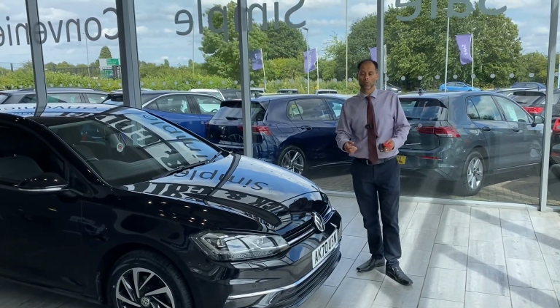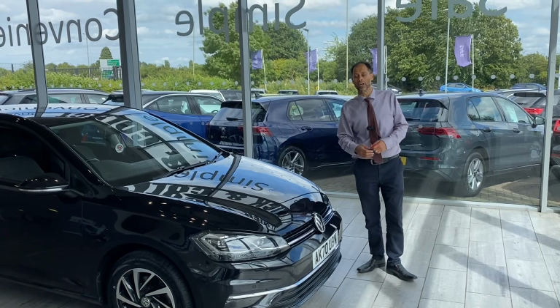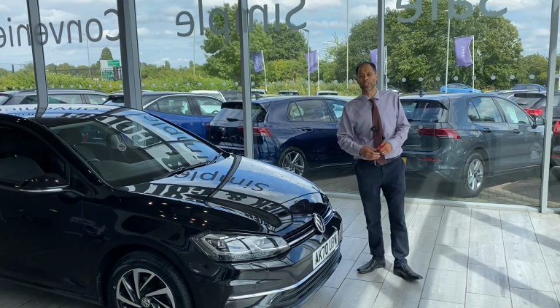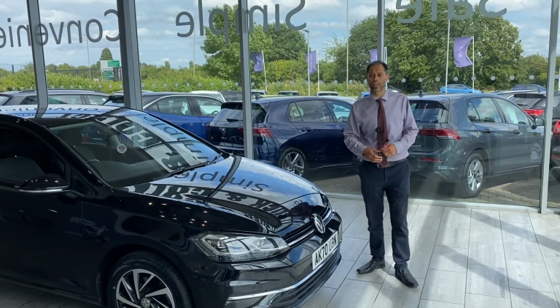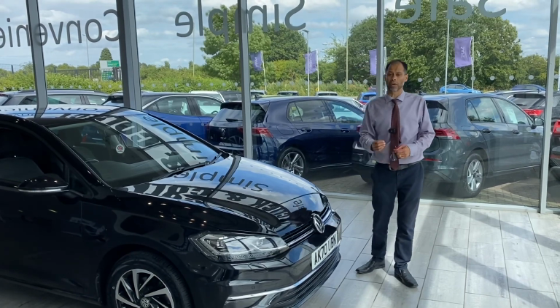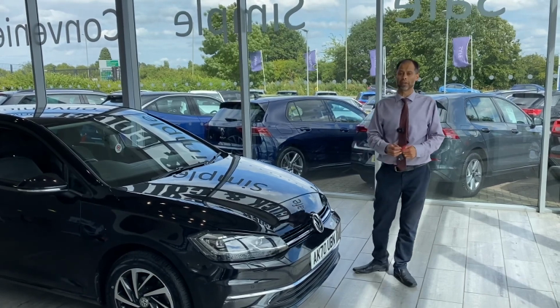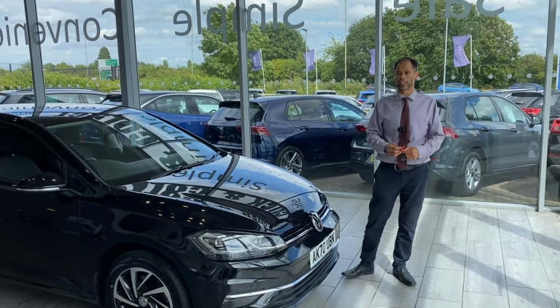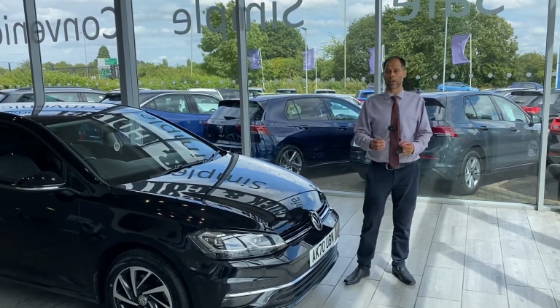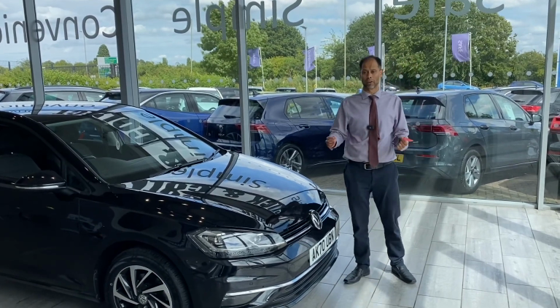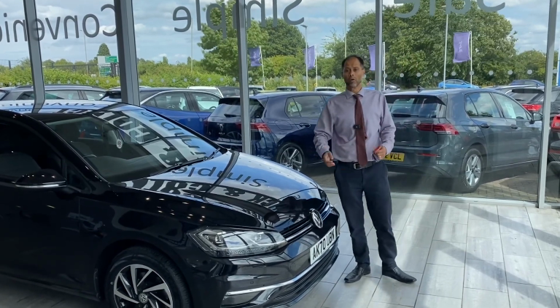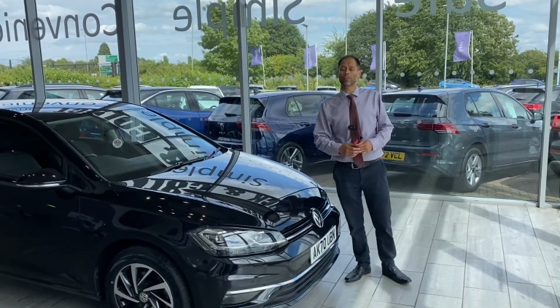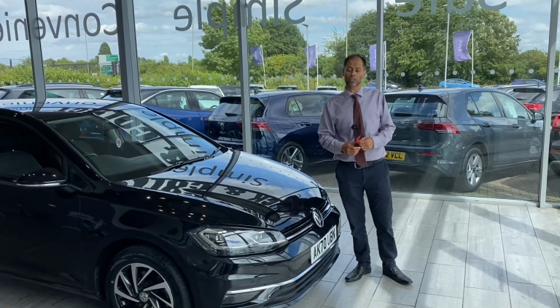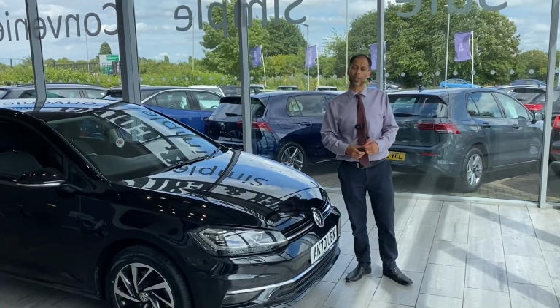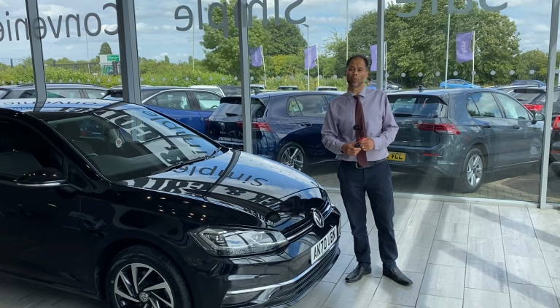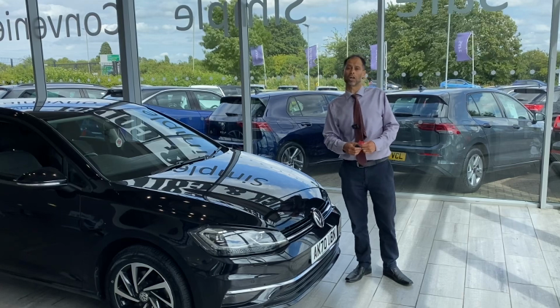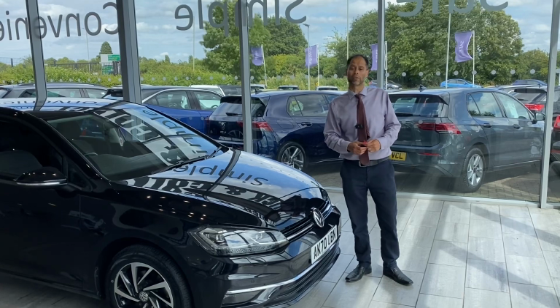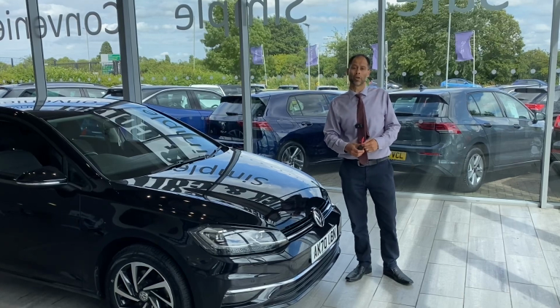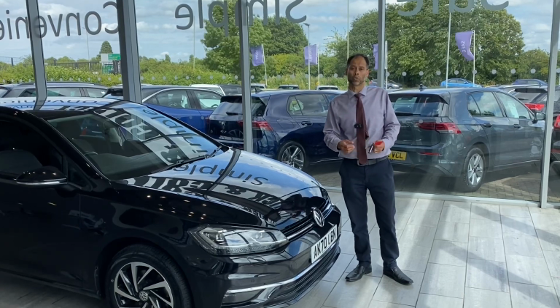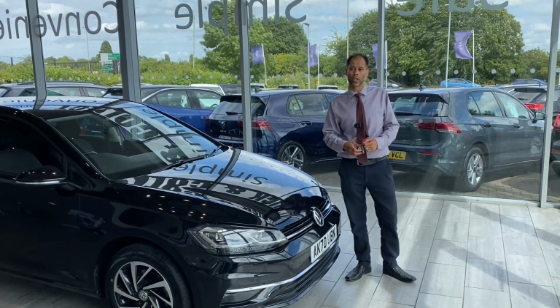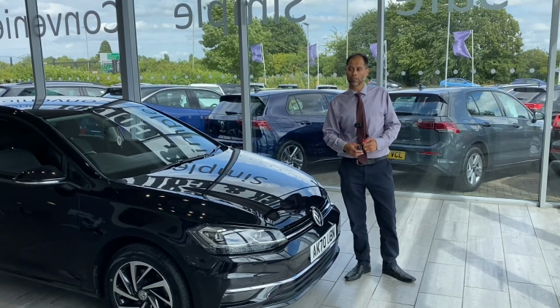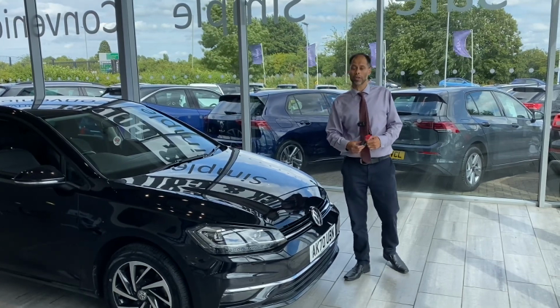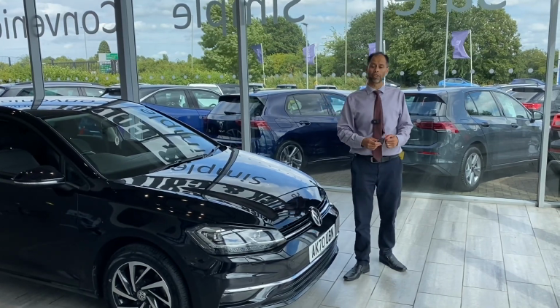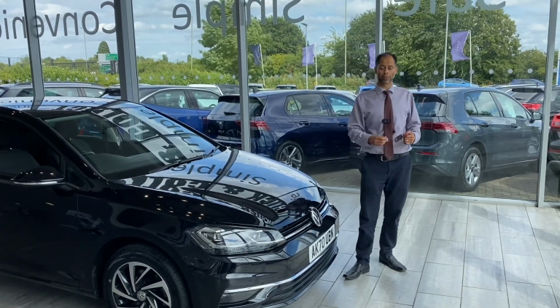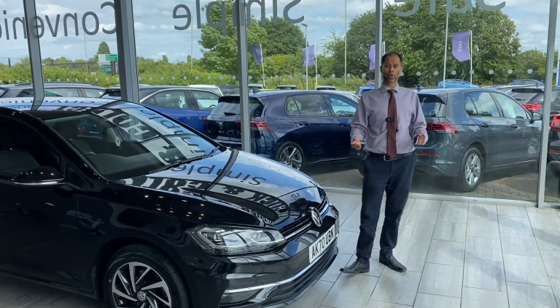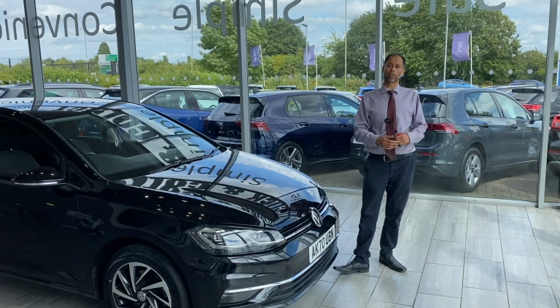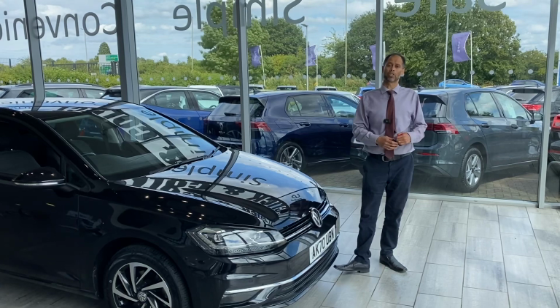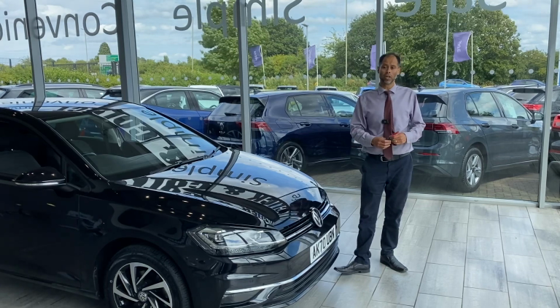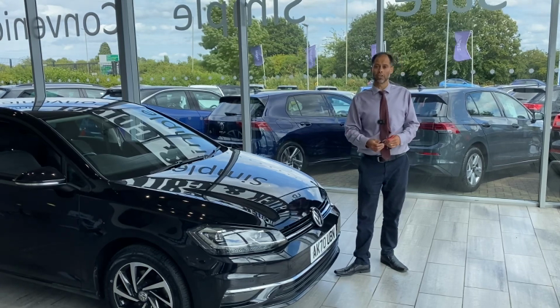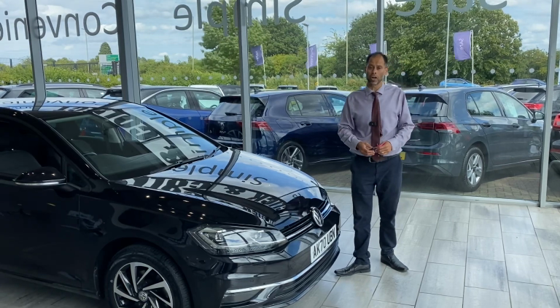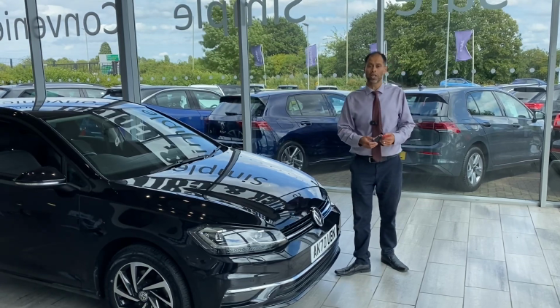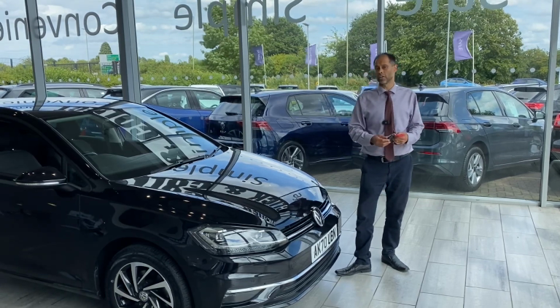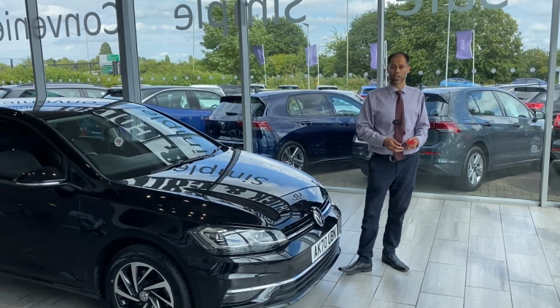We've been going over 27 years. We're an independent dealership, we're family-run. We're five-star Trustpilot and we're also highly recommended by Auto Trader. If you want a pressure-free environment, we are the place for you to come. There's no hidden costs and there's no hidden charges.